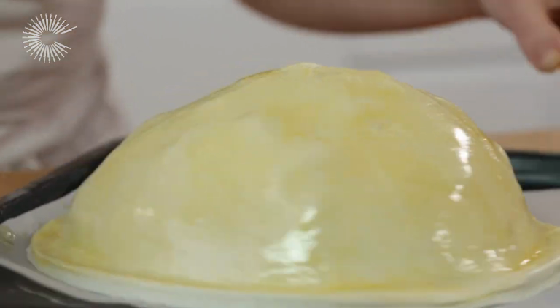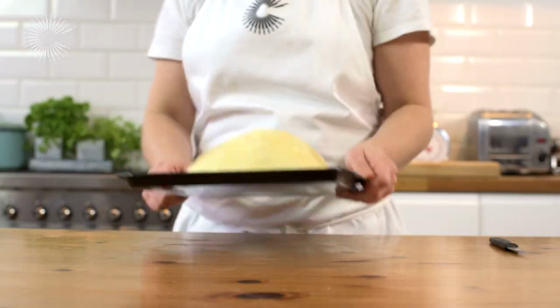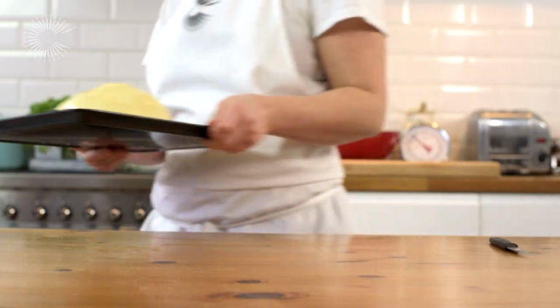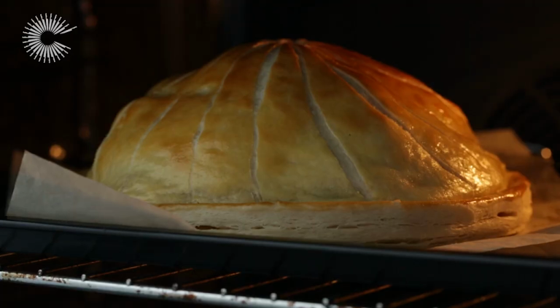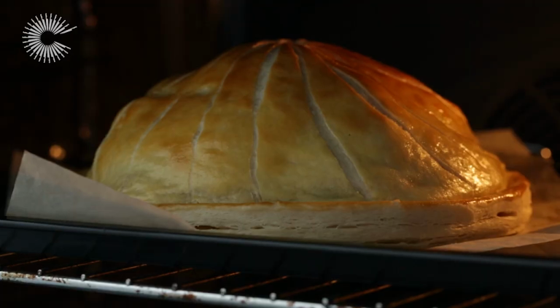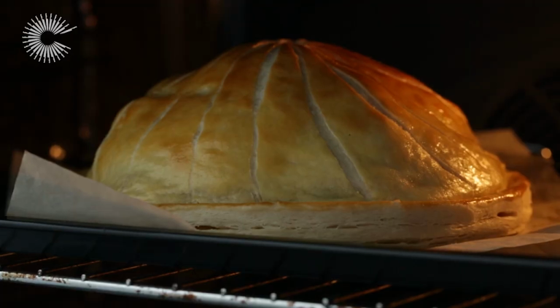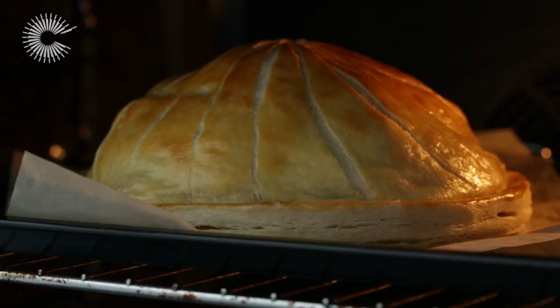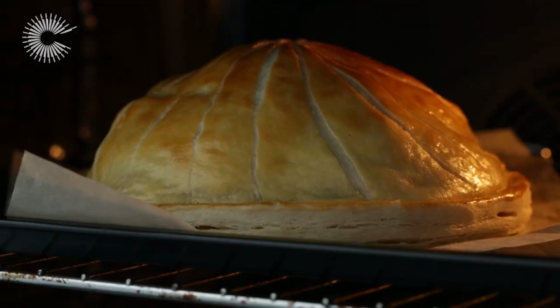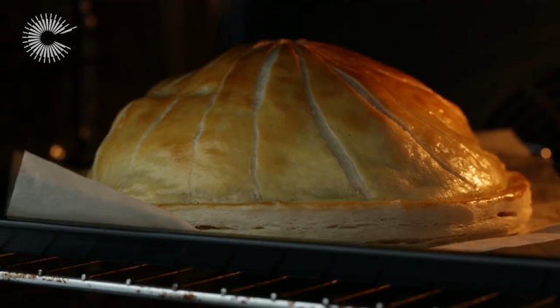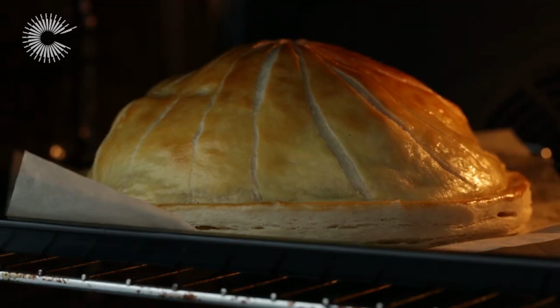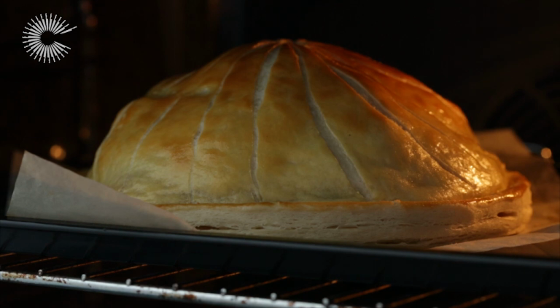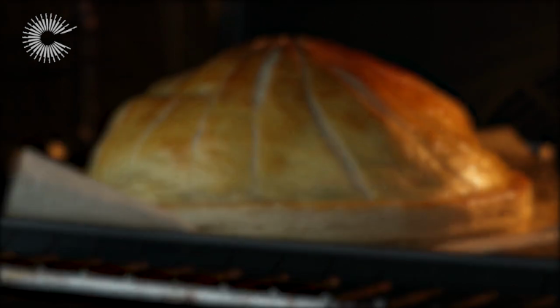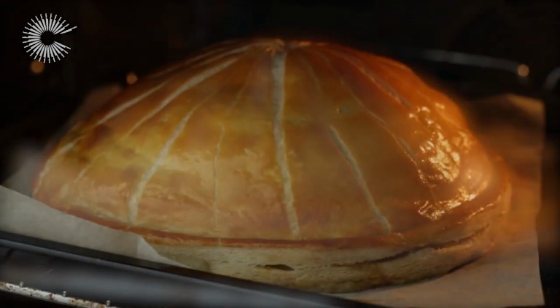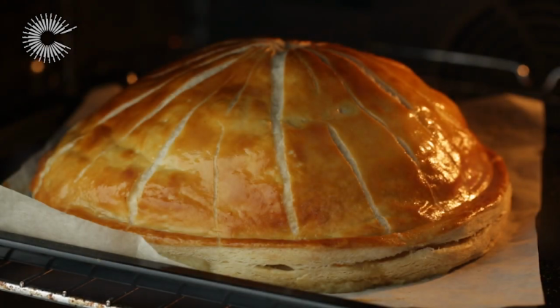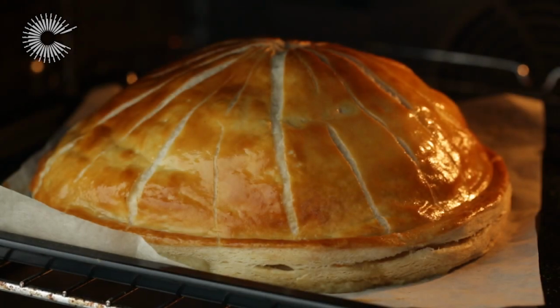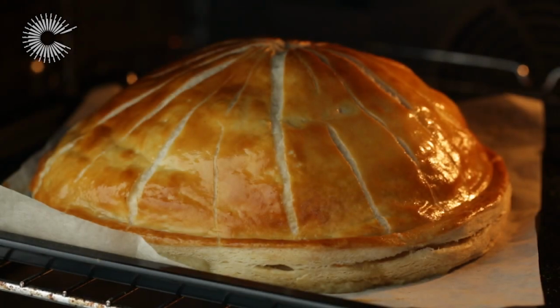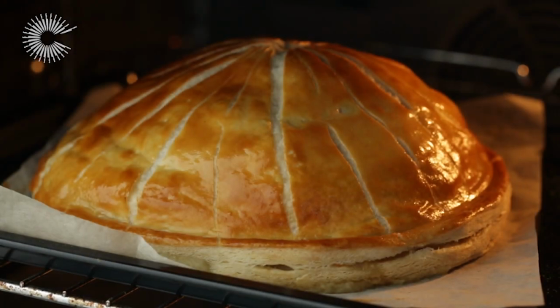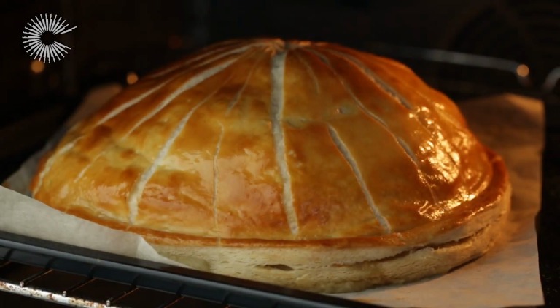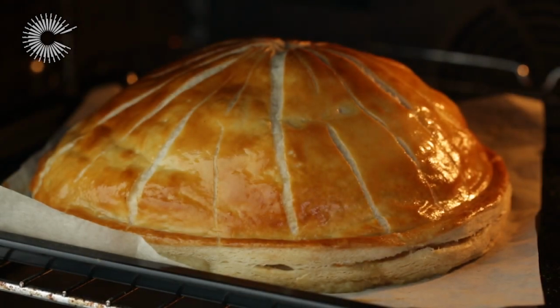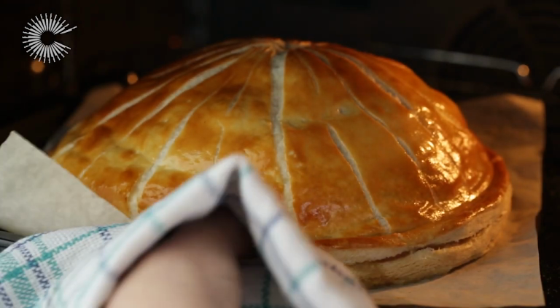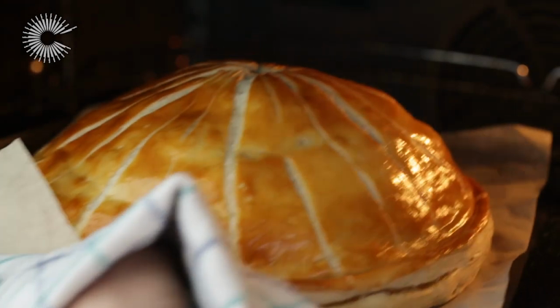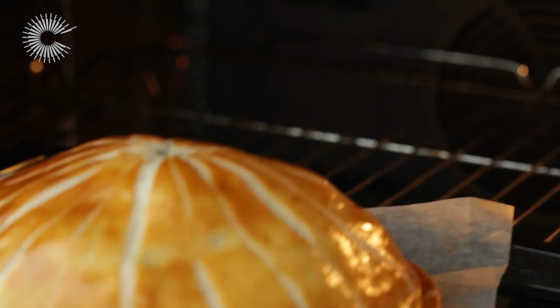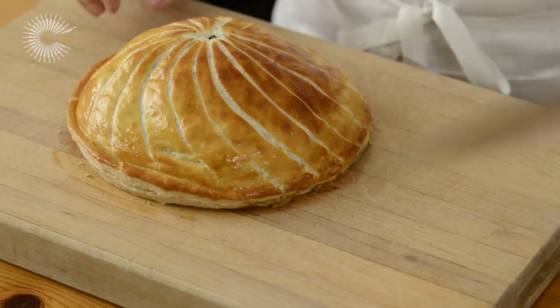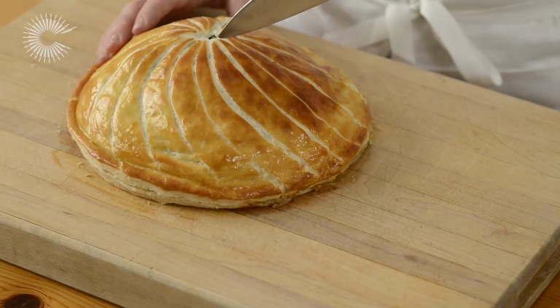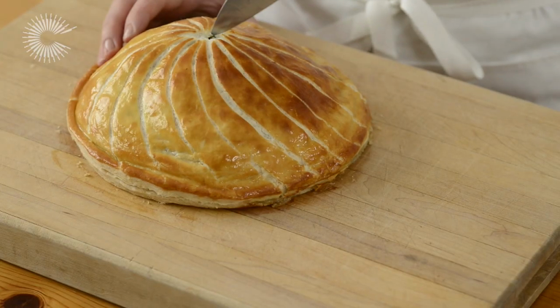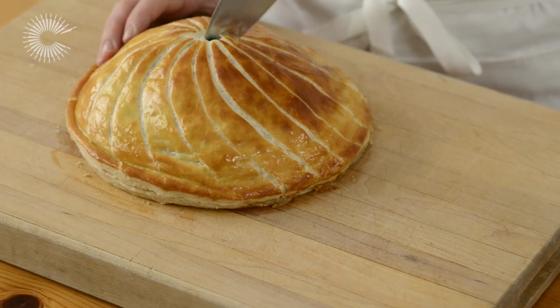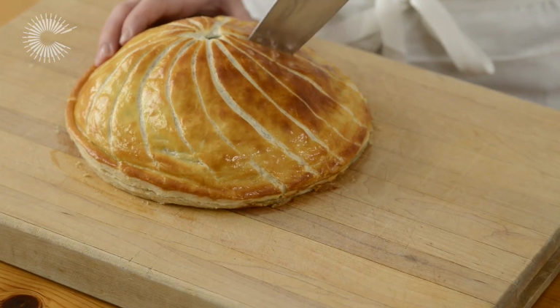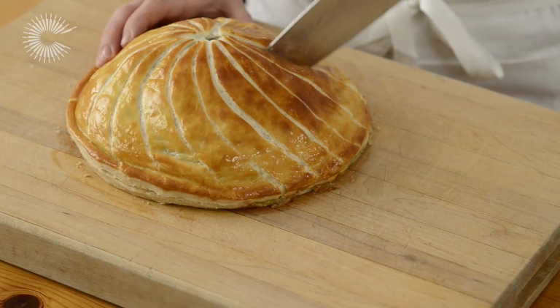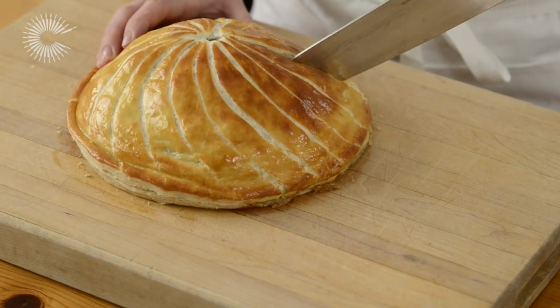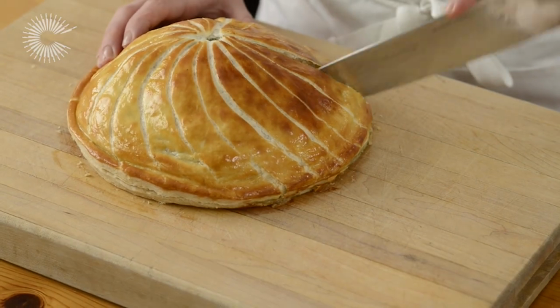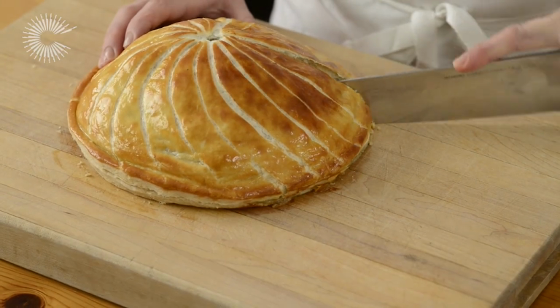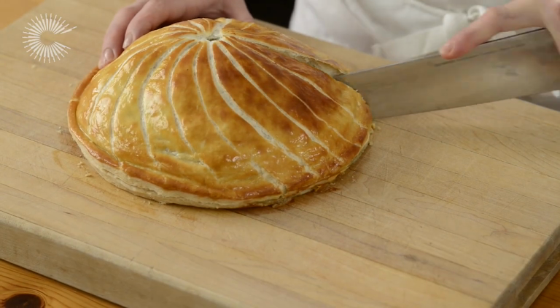Put the finished pie in the preheated oven to cook for 10 minutes at 200 degrees Celsius. Then turn the oven down by 20 degrees and bake for another 30 to 40 minutes until it's golden brown and the base is flaky and crisp.